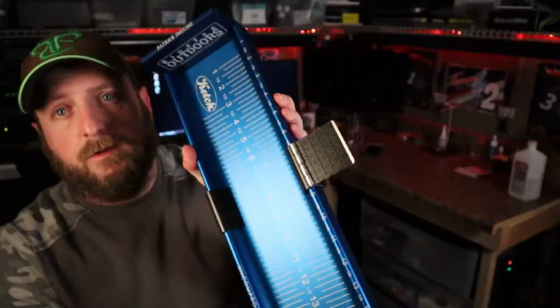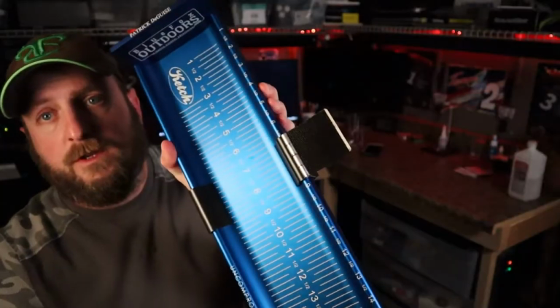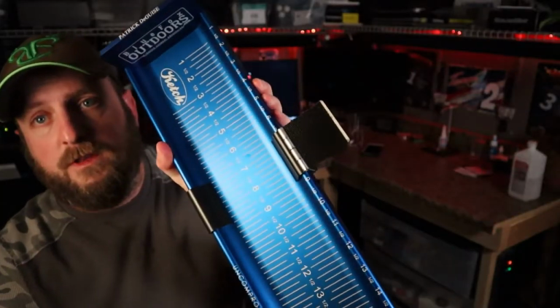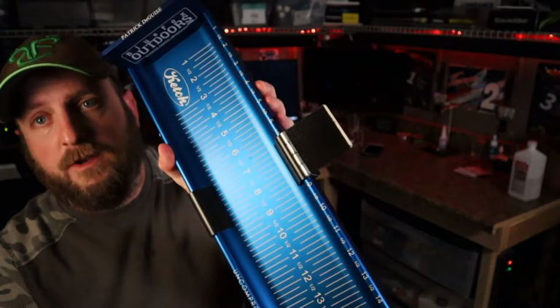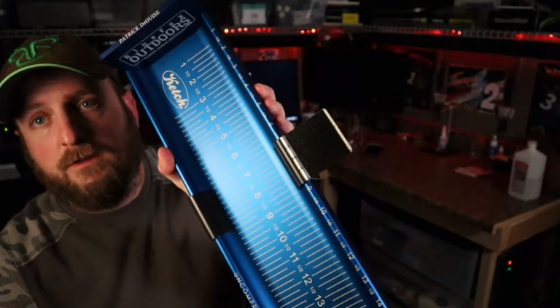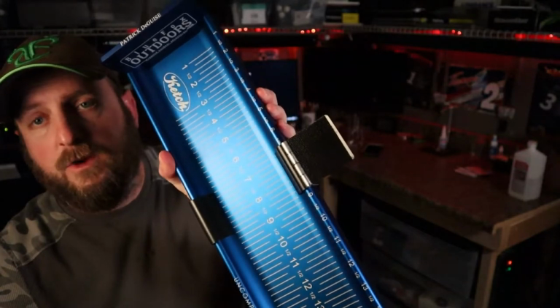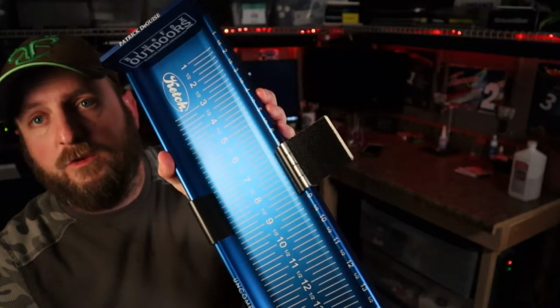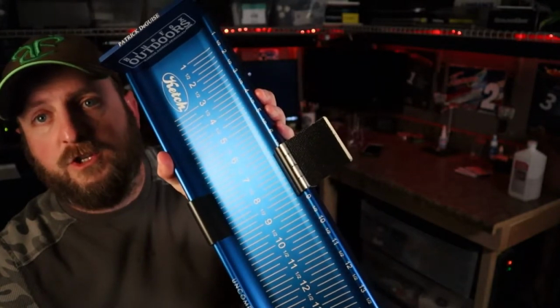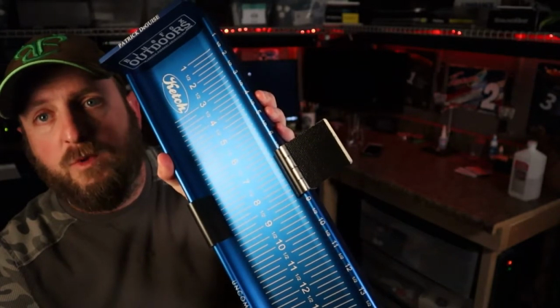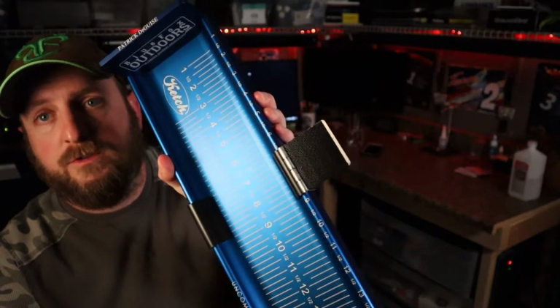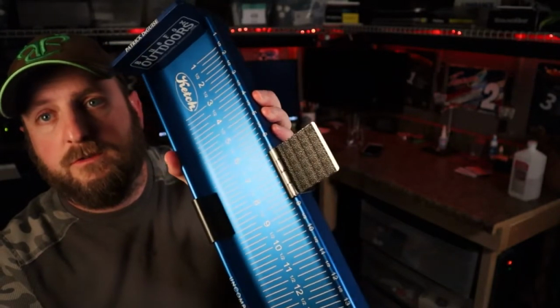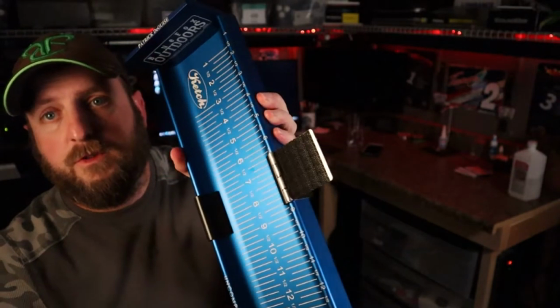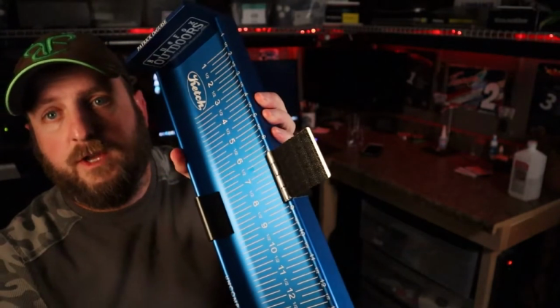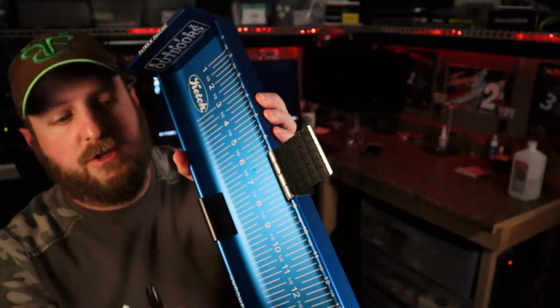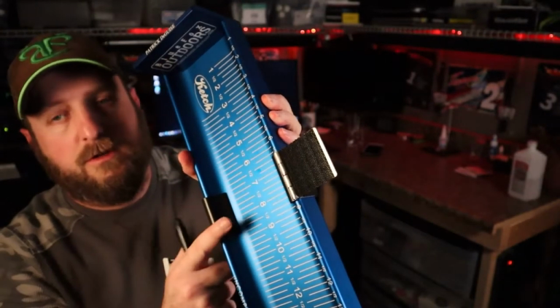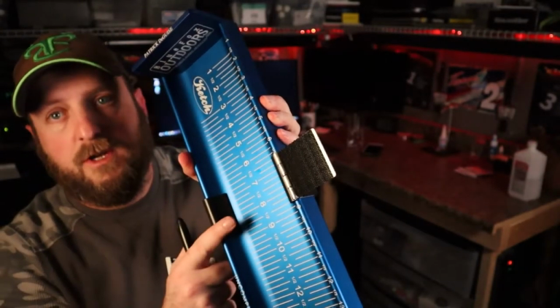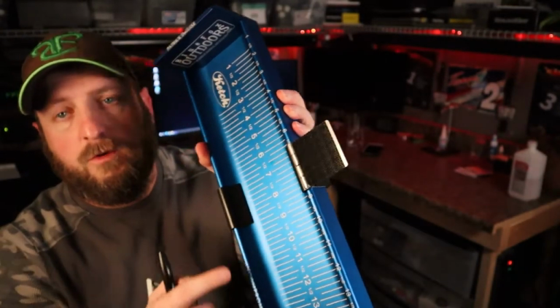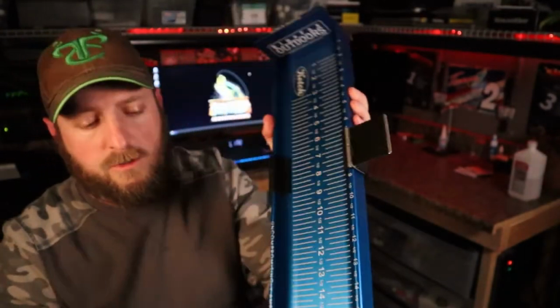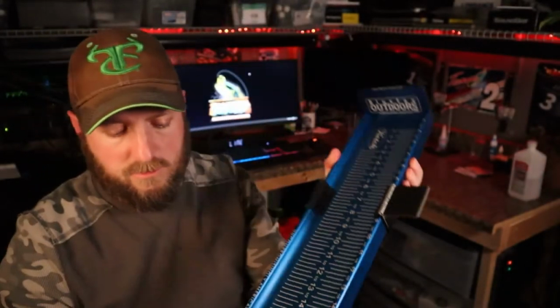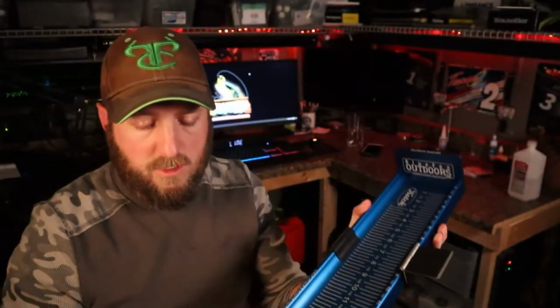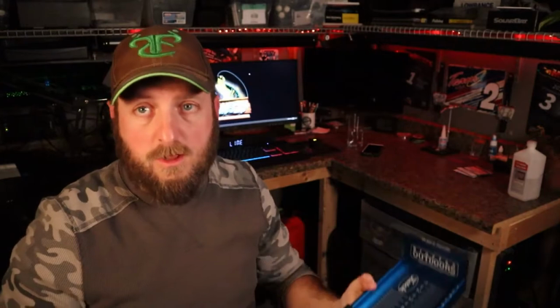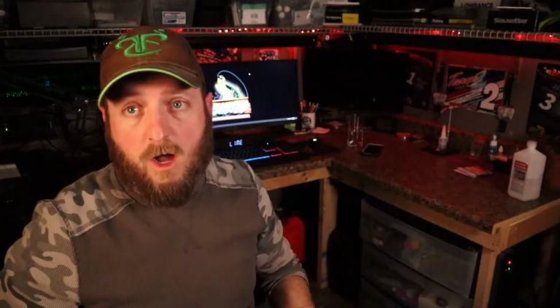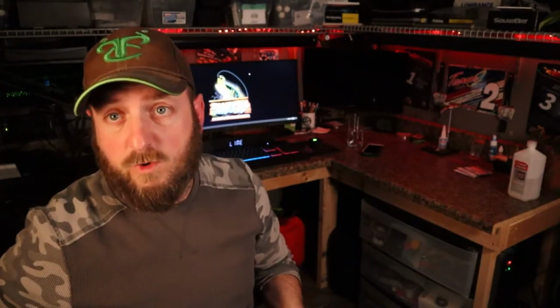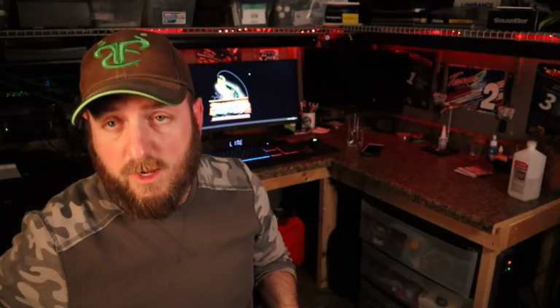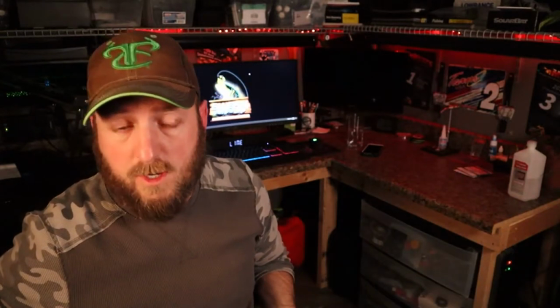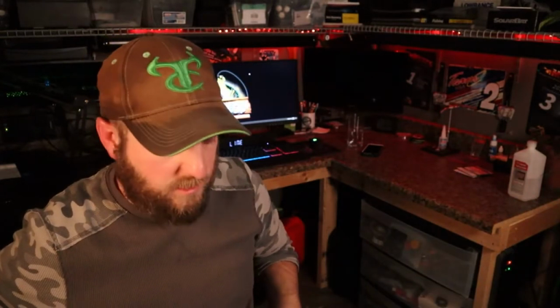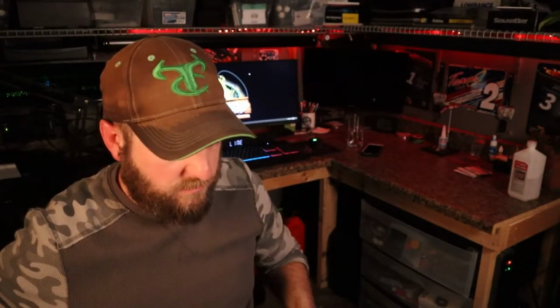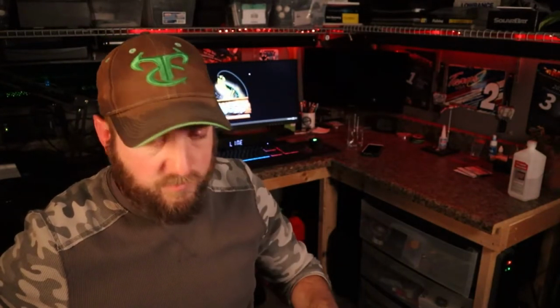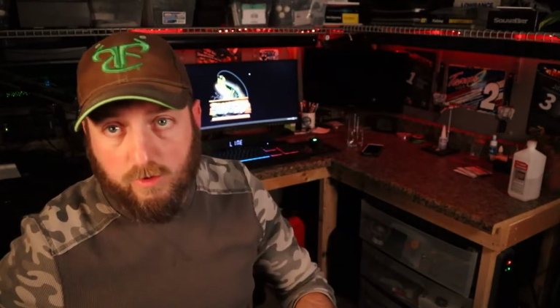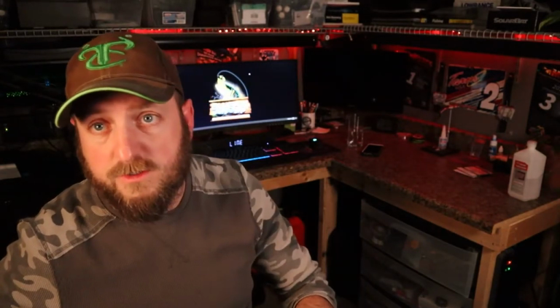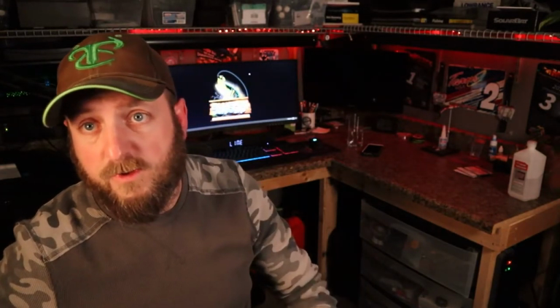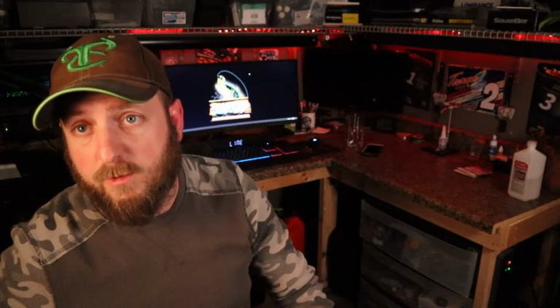If you can see that there, this is one of the new Catch X boards with the new Catch ID holder. Awesome board by the way, and the holder is phenomenal.